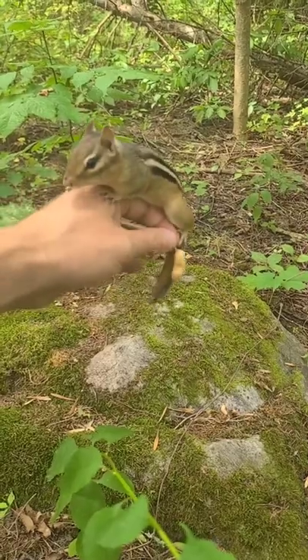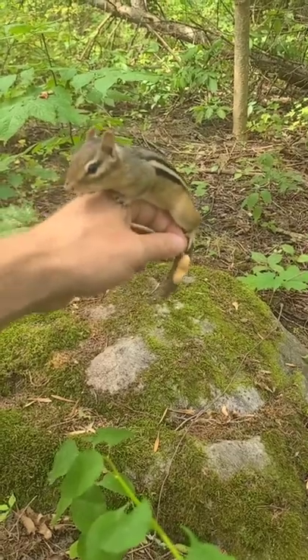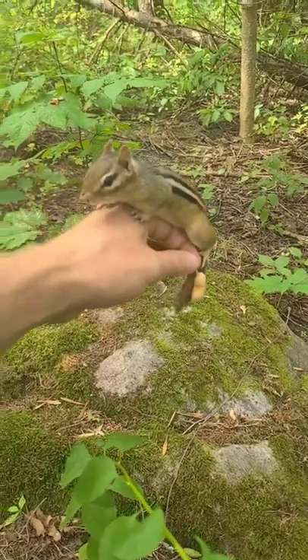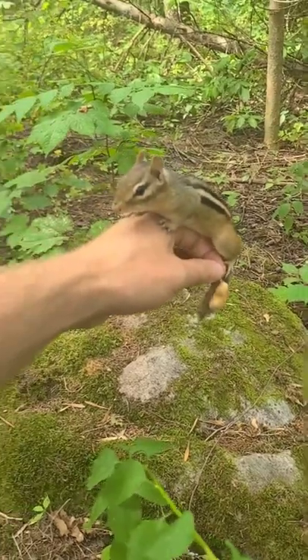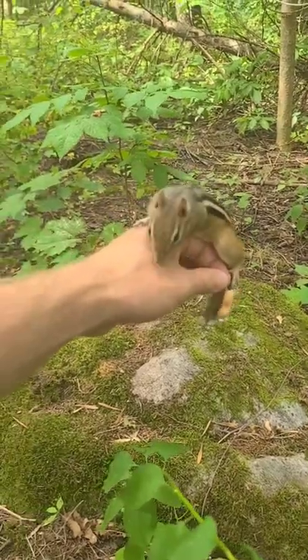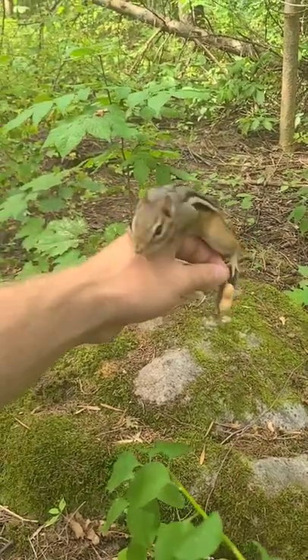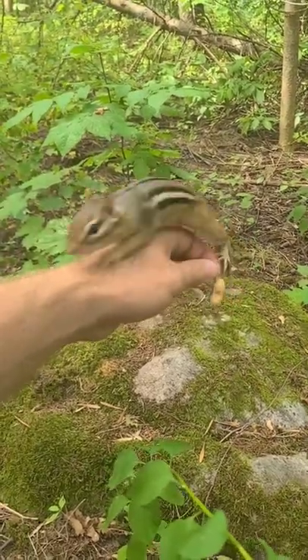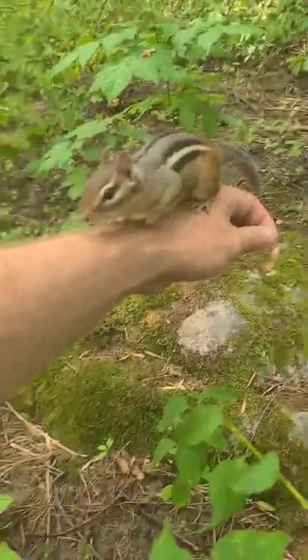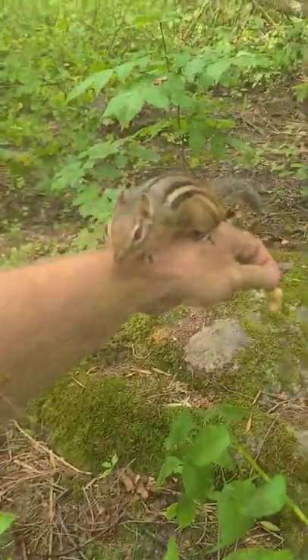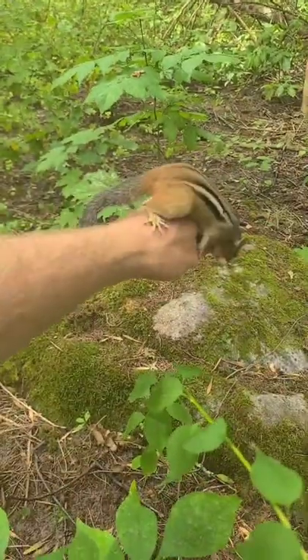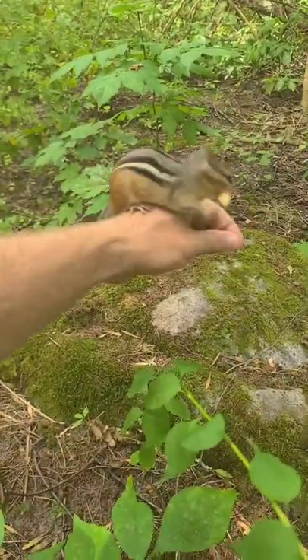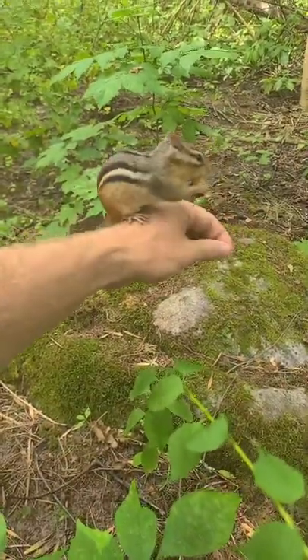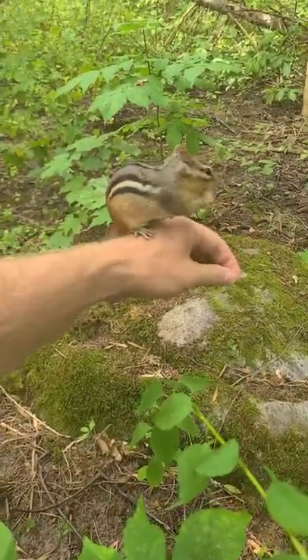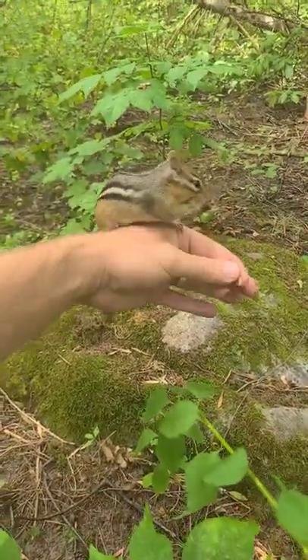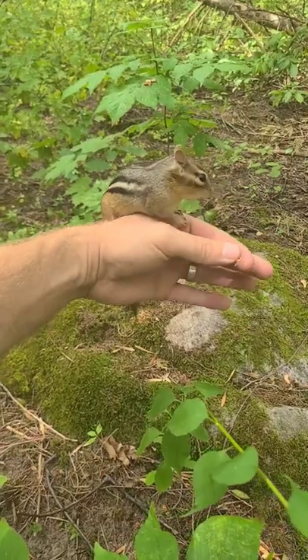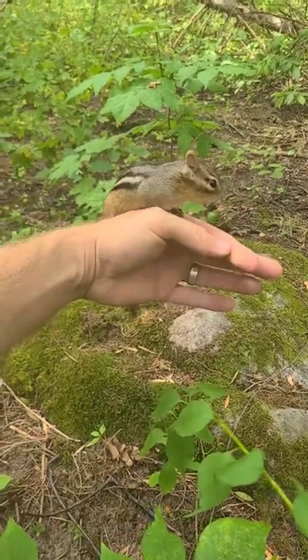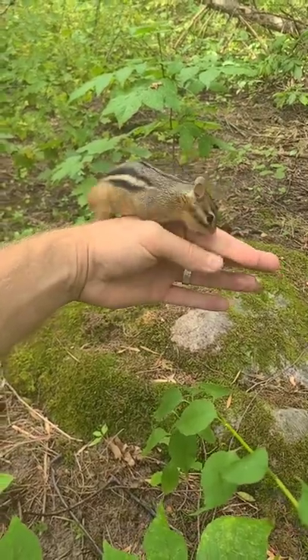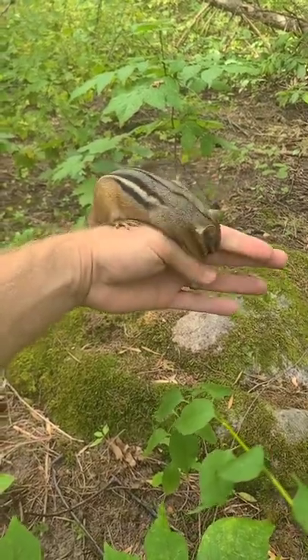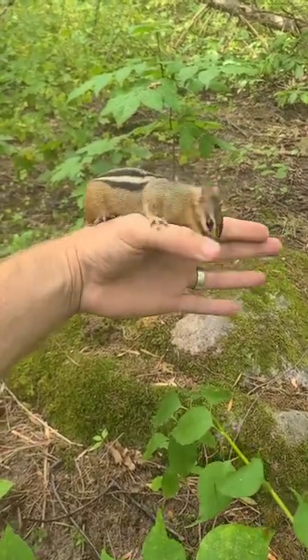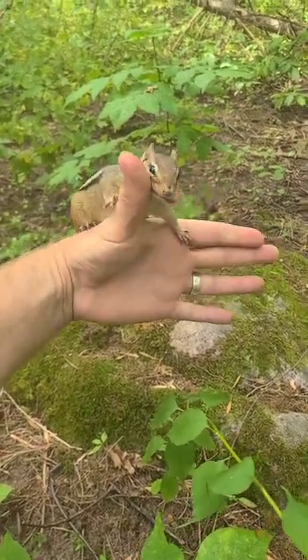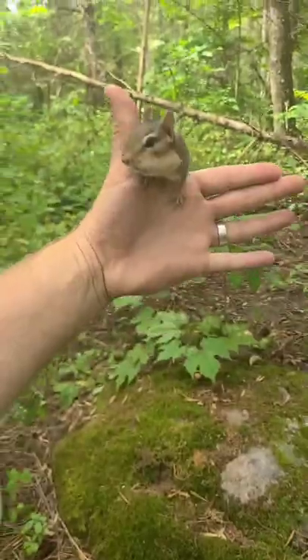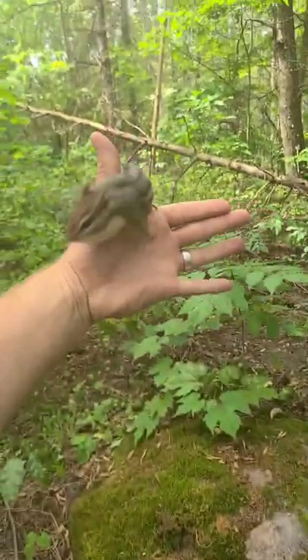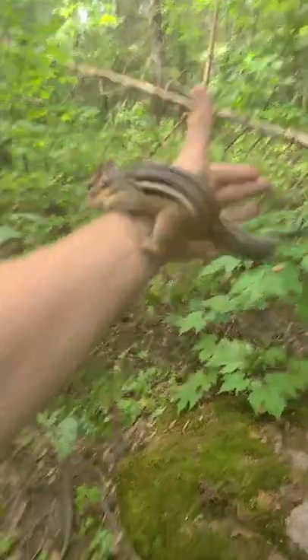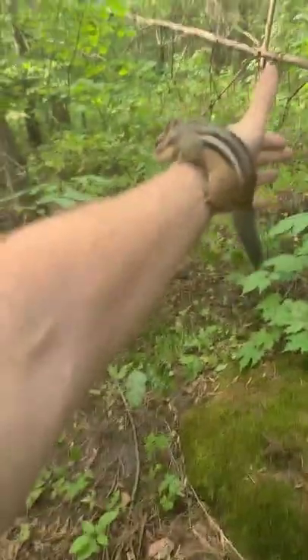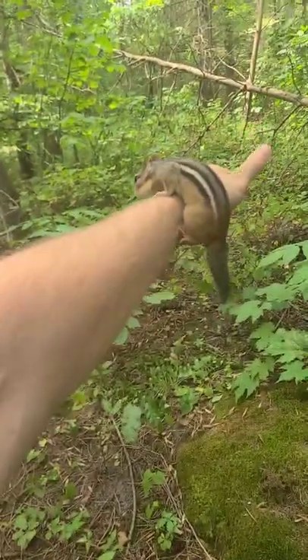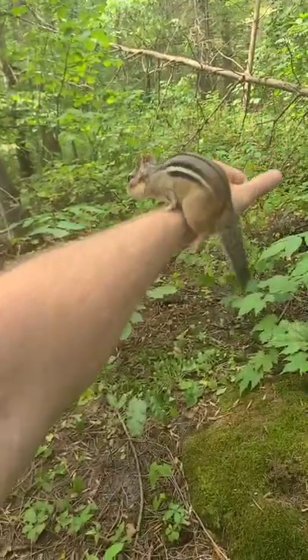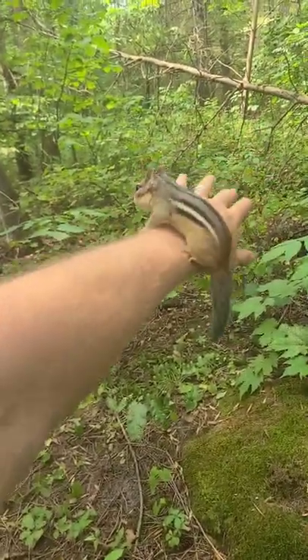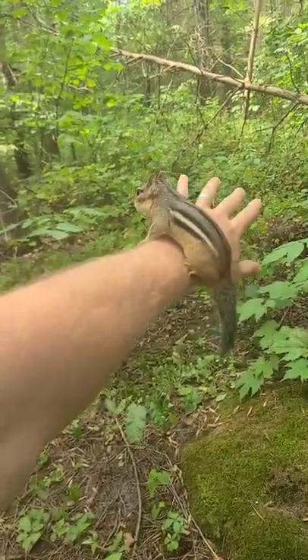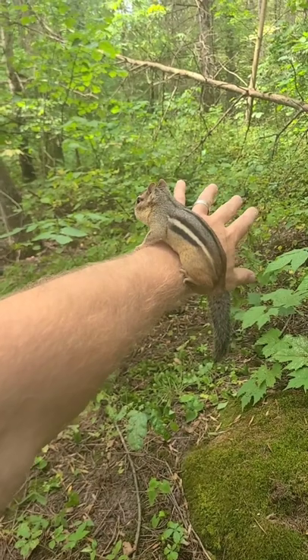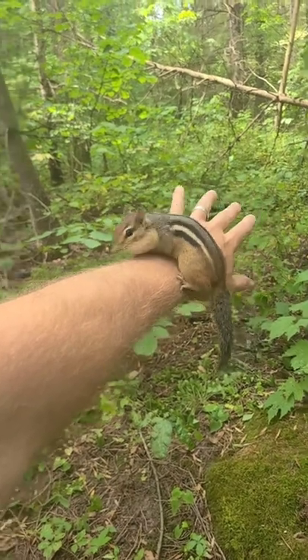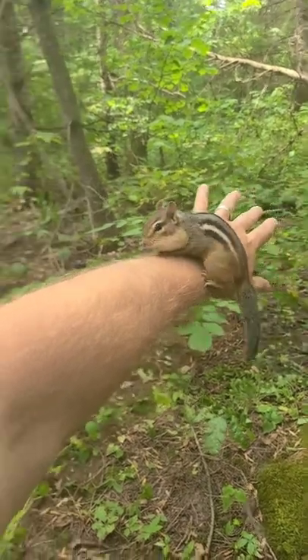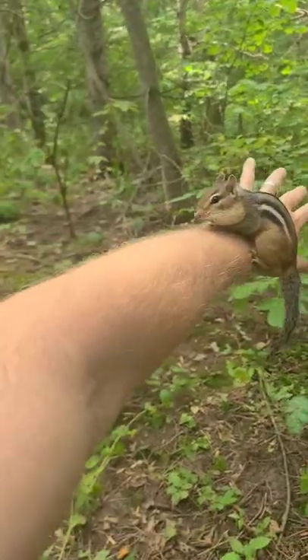The proportions on this chipmunk are hard to believe. Look at that girth. That waist is at least one inch in diameter. Could be a new record for this part of the woods. And look at those racing stripes. Just an incredible chipmunk.